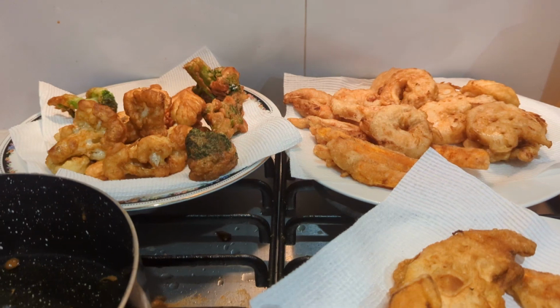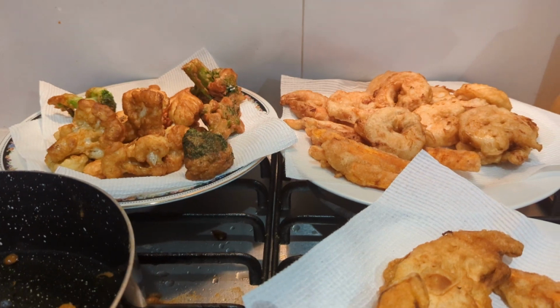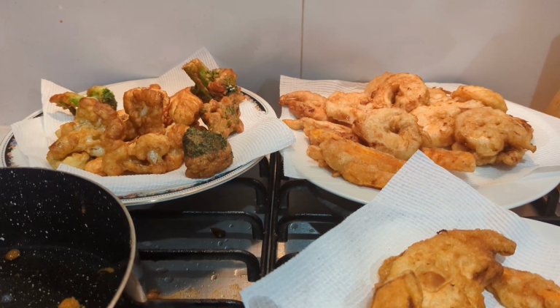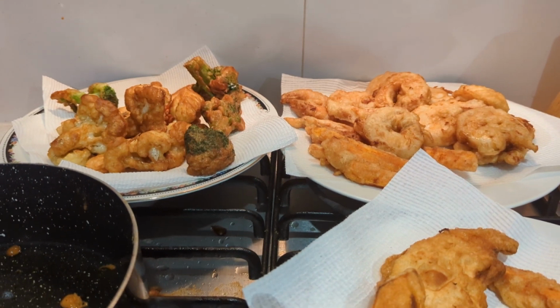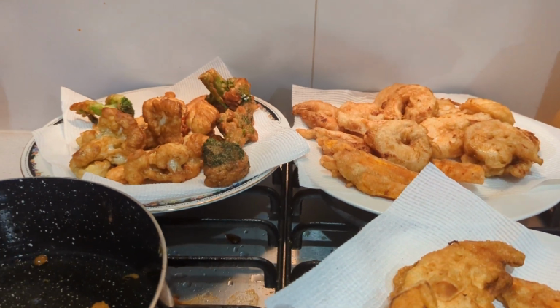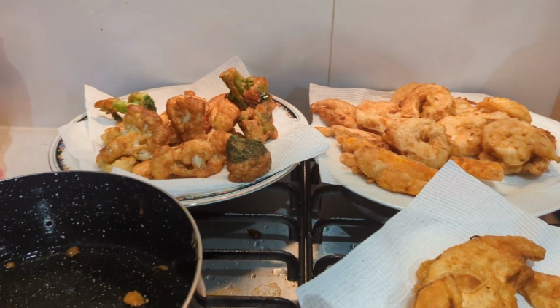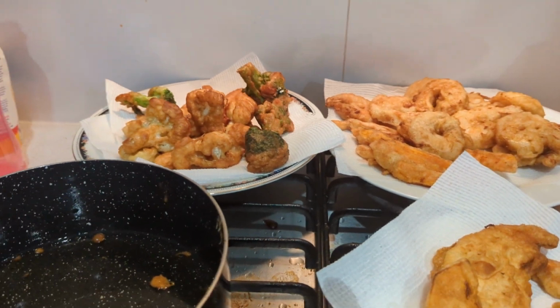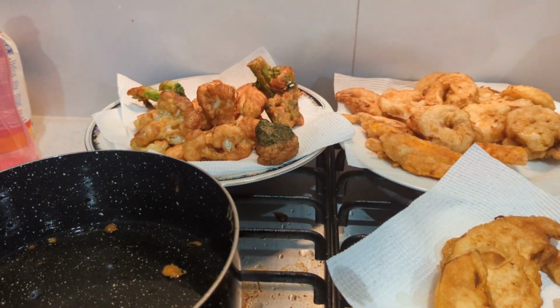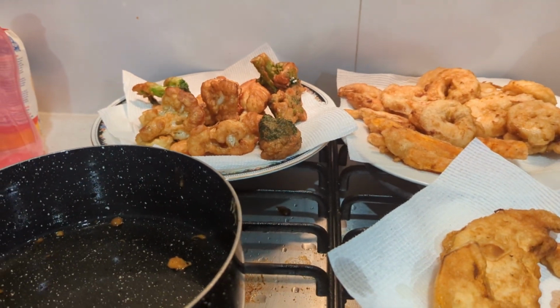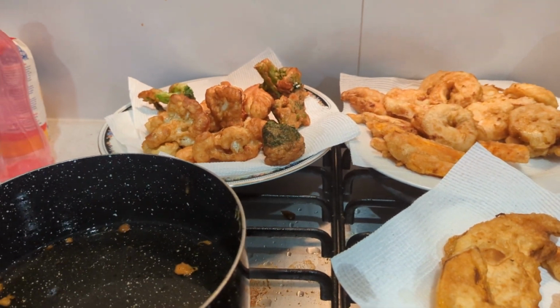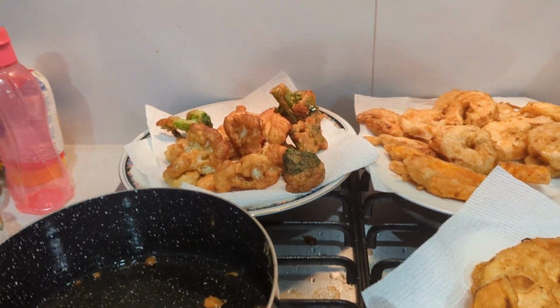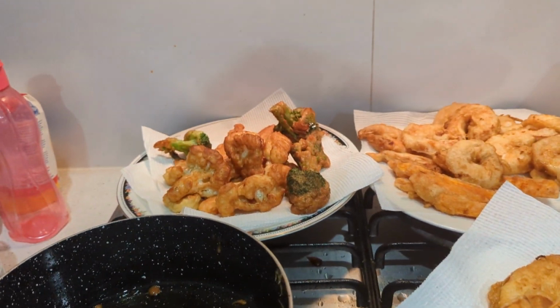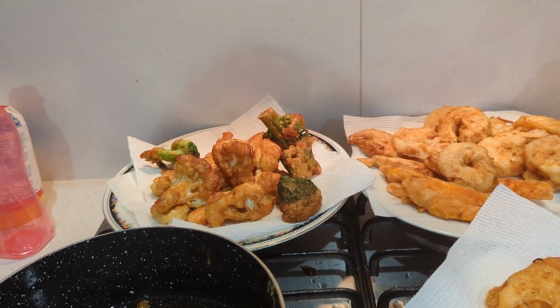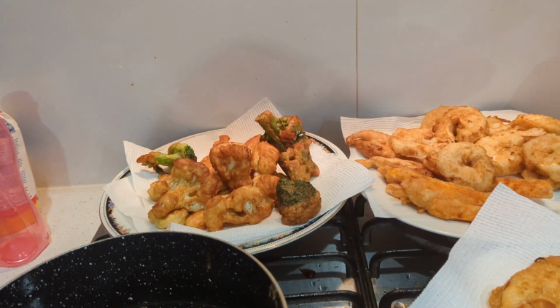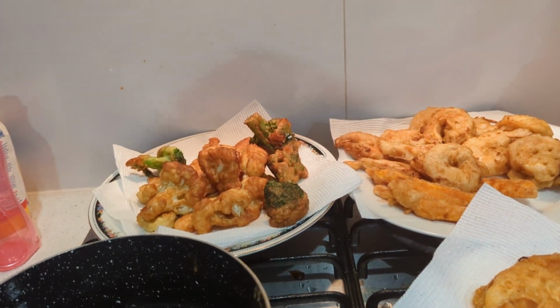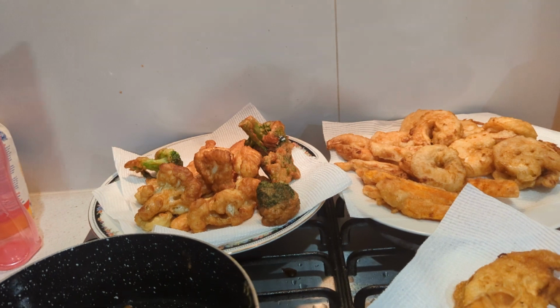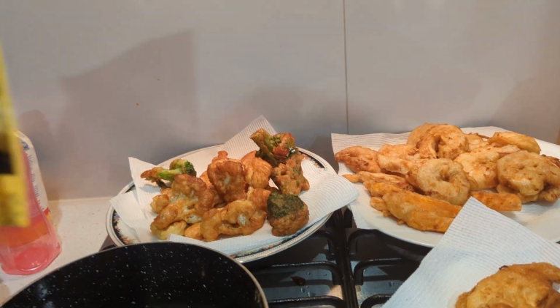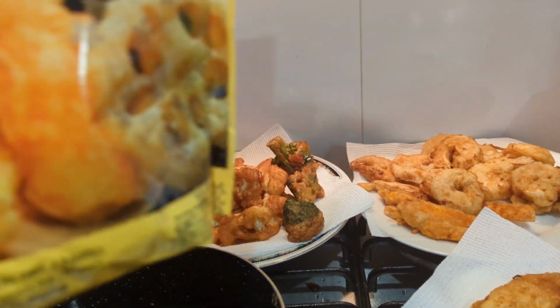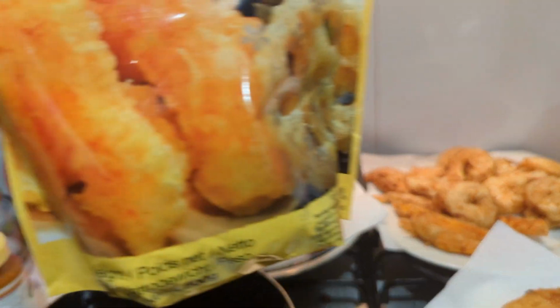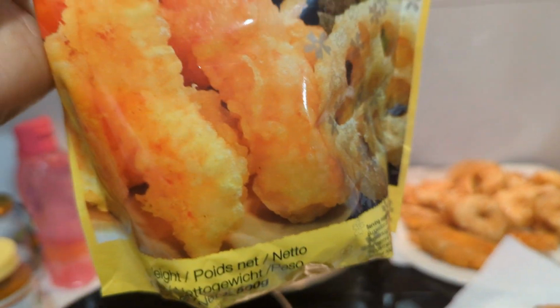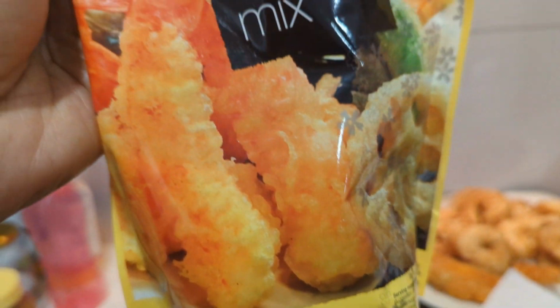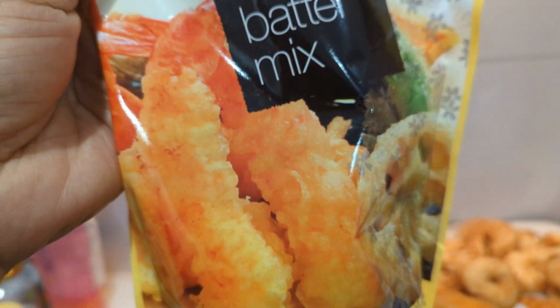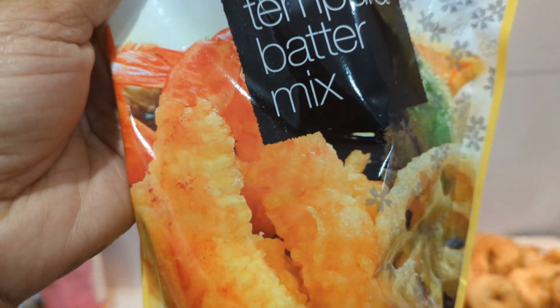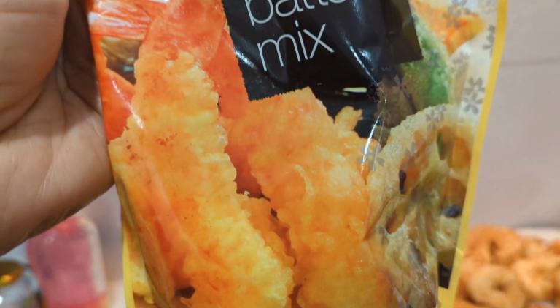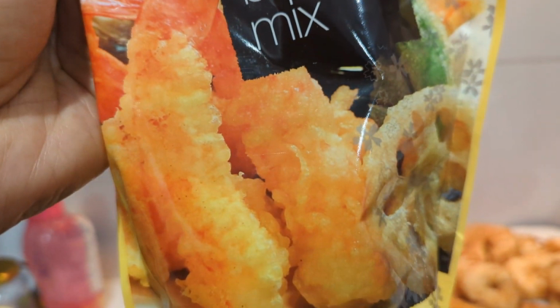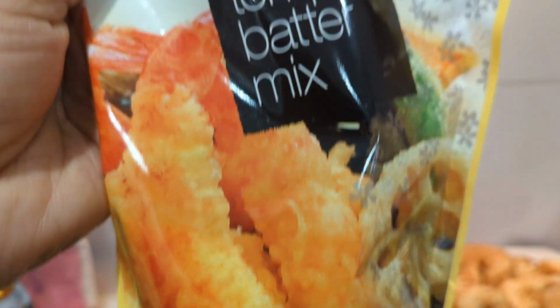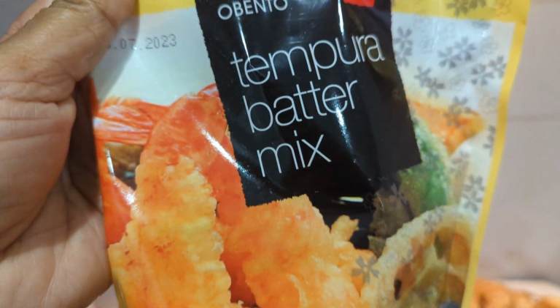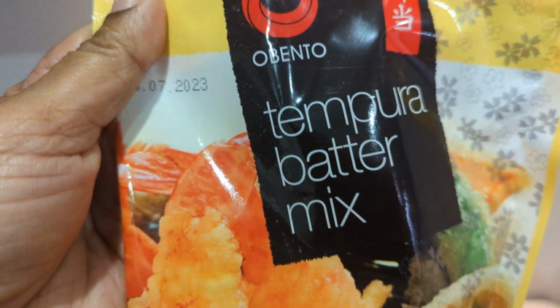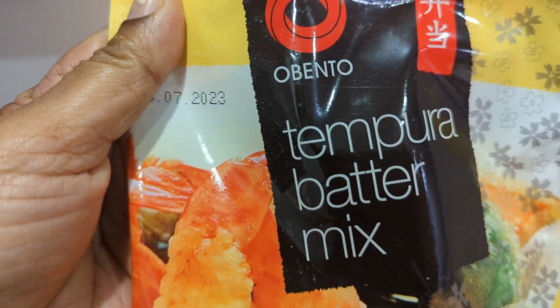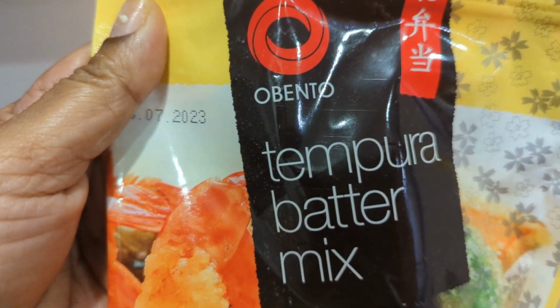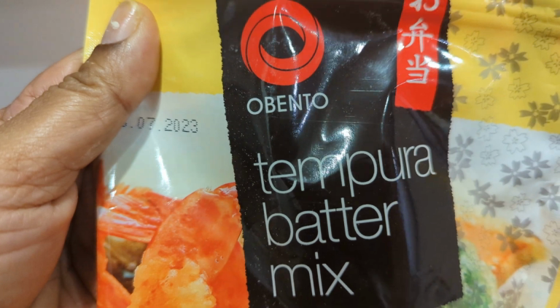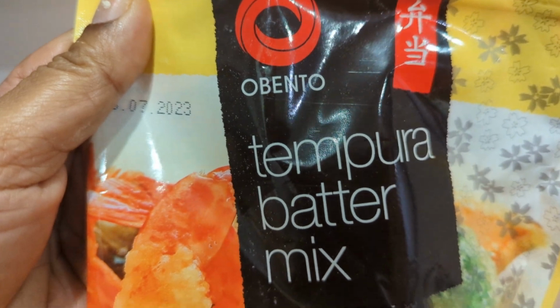Hi guys, I'm trying out this tempura mix at the moment and it looks really good. Okay, that's our bento tempura batter mix.